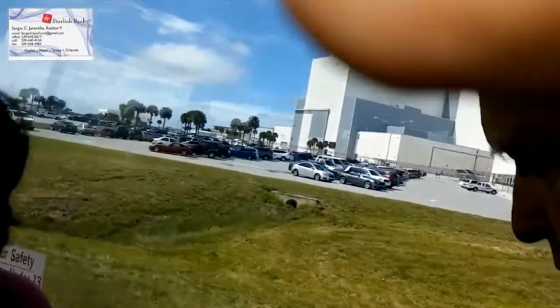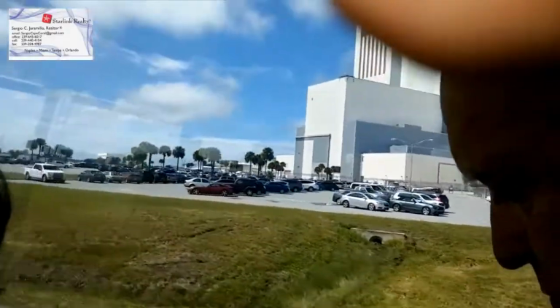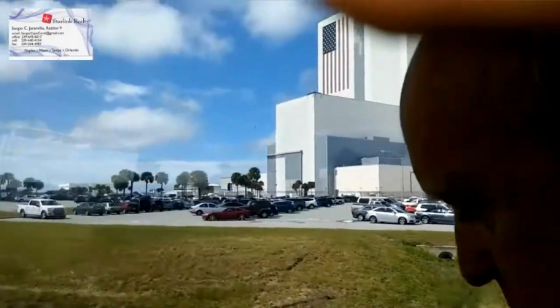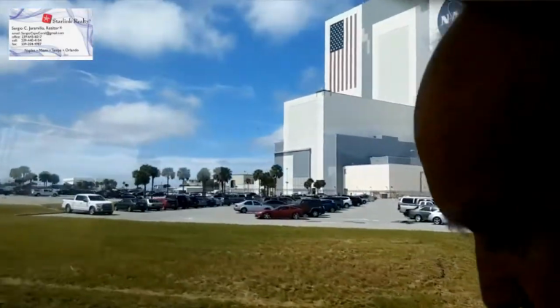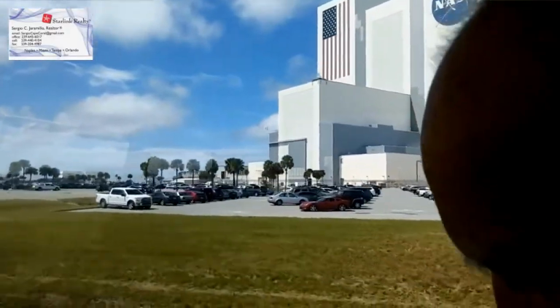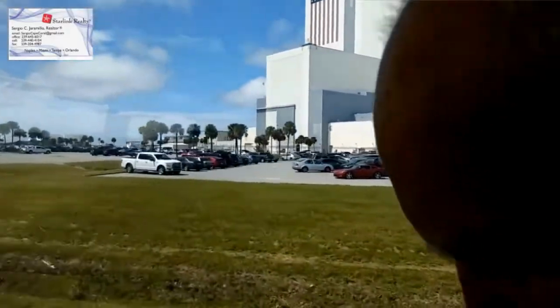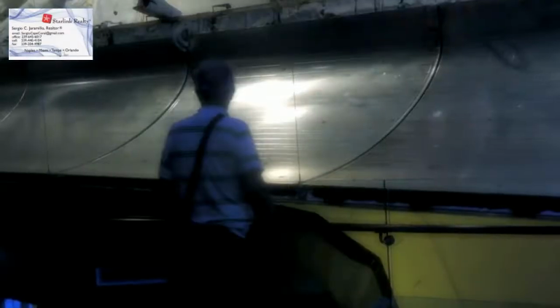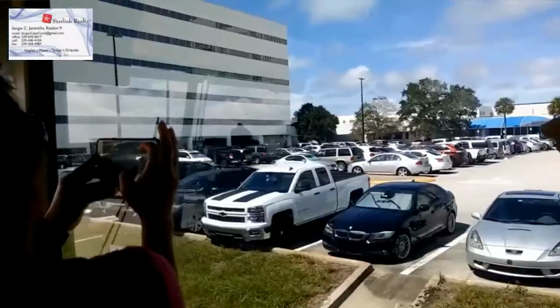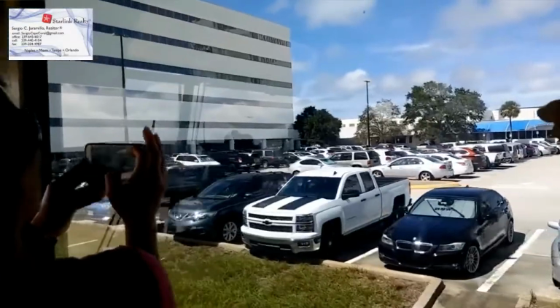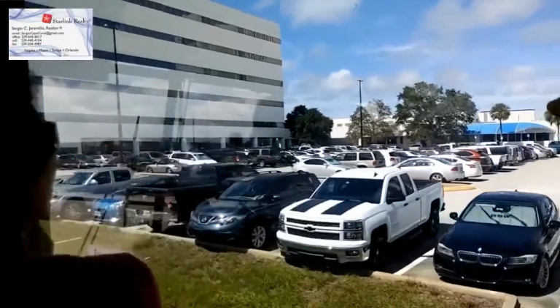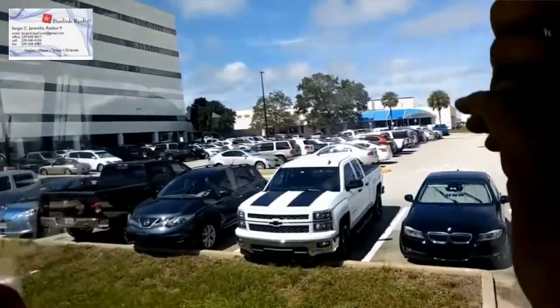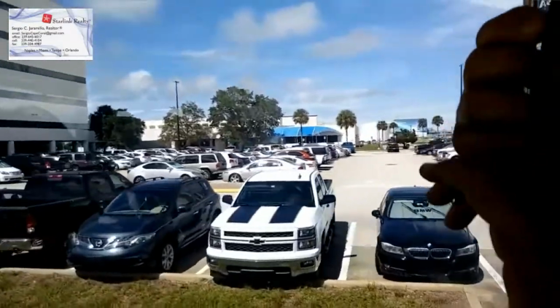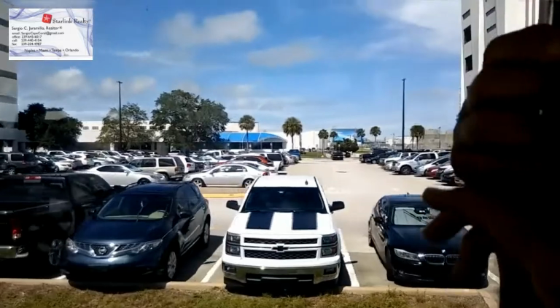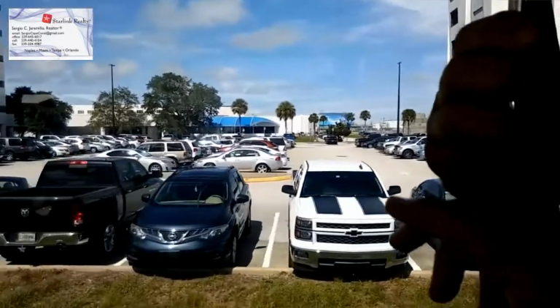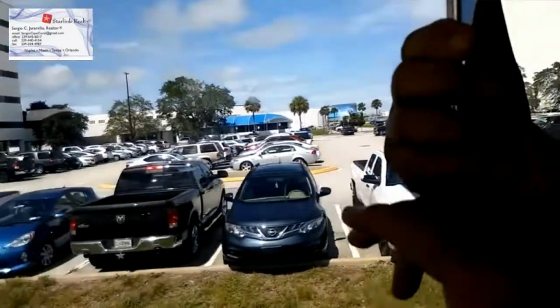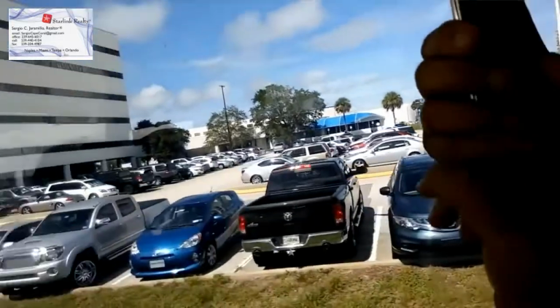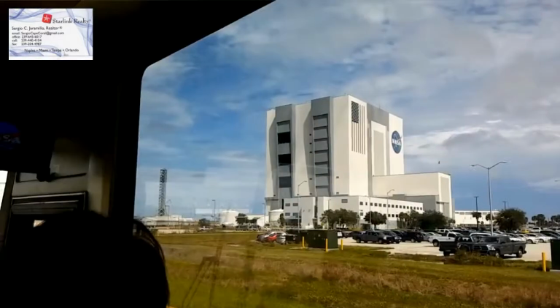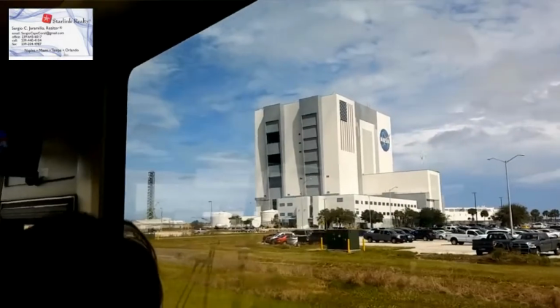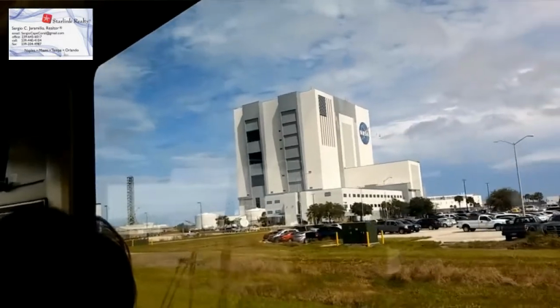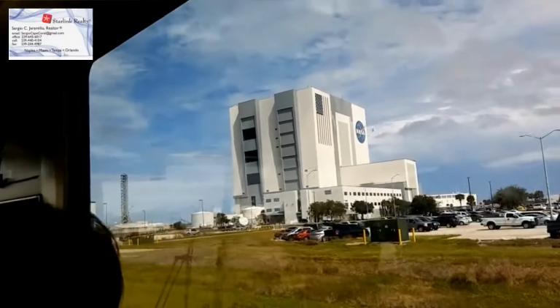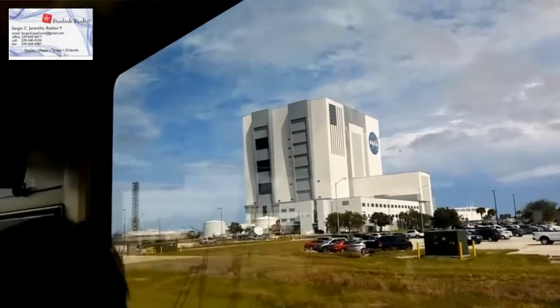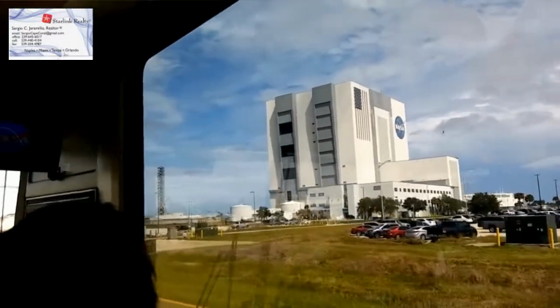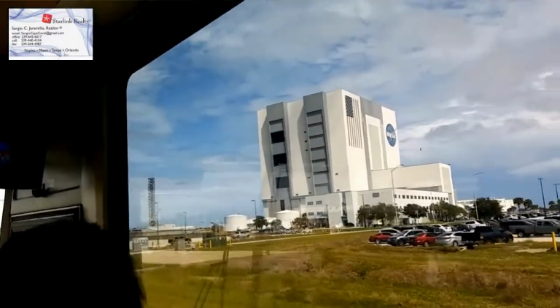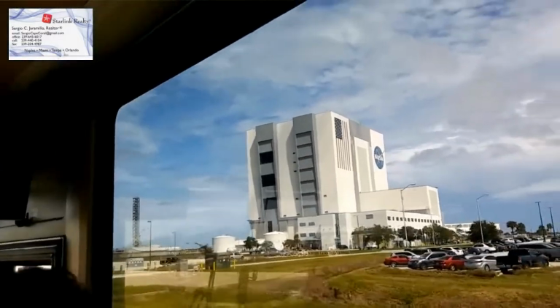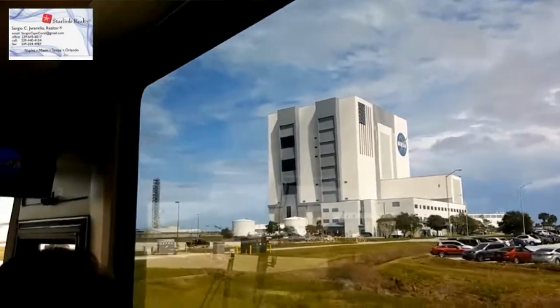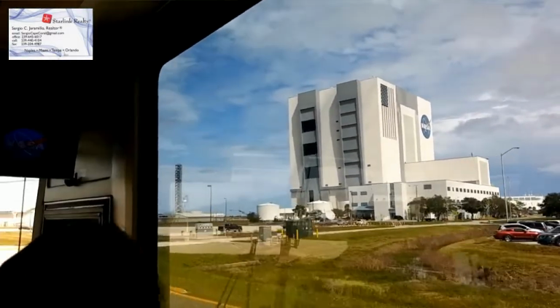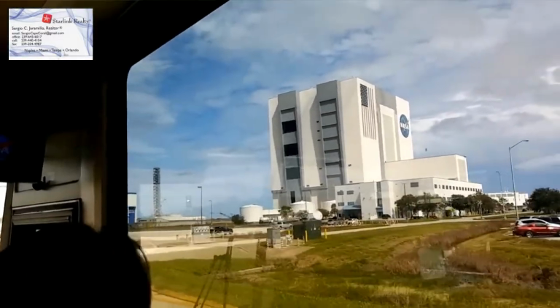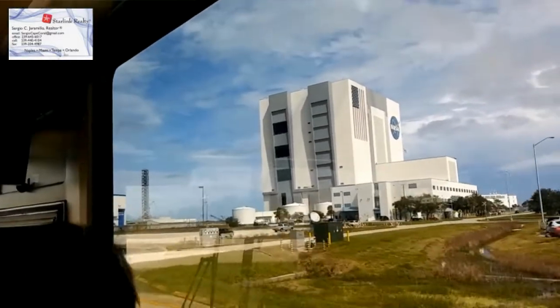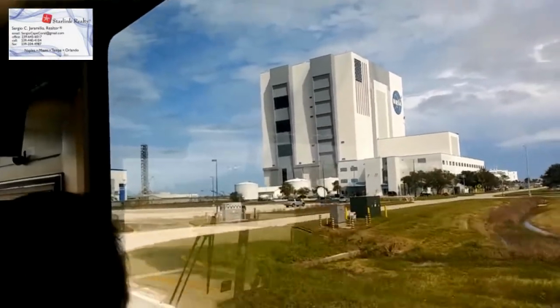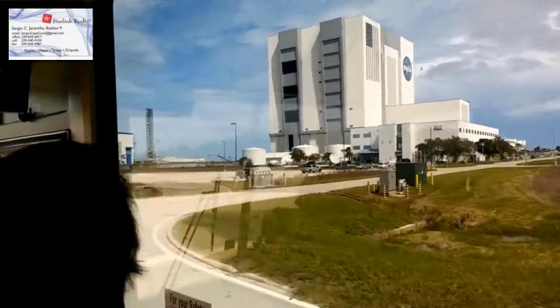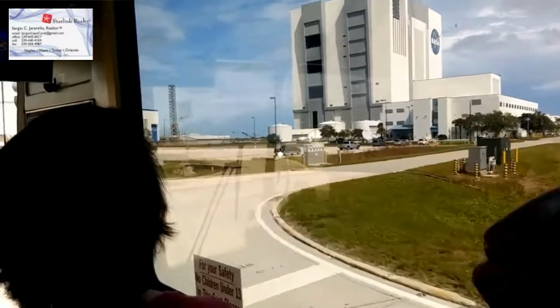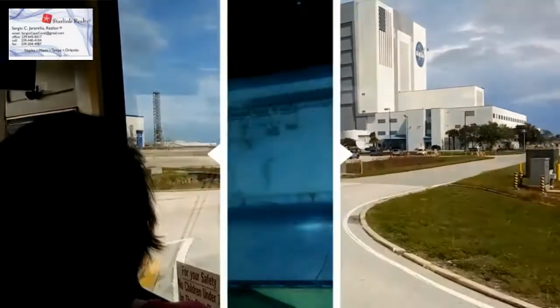An abort system. Of course, they have an escape capsule. Fortunately, they never had to use it because nothing went wrong.